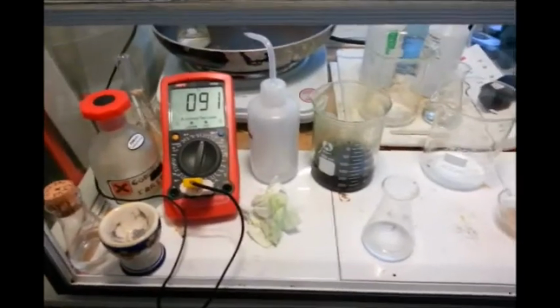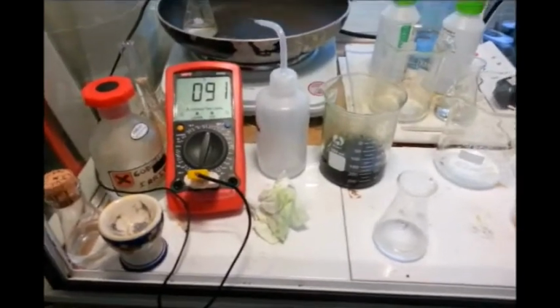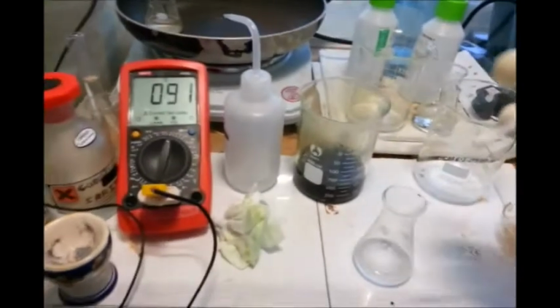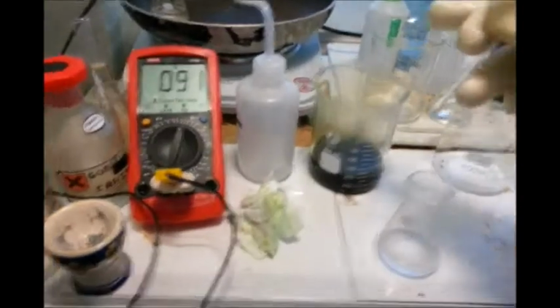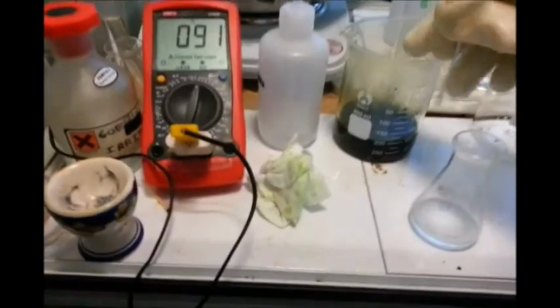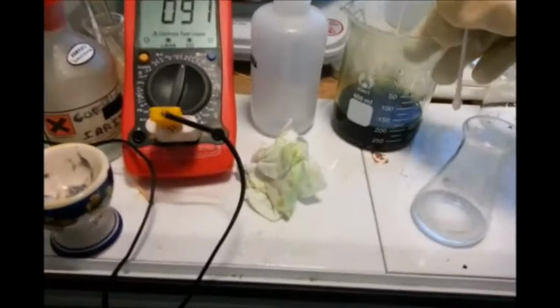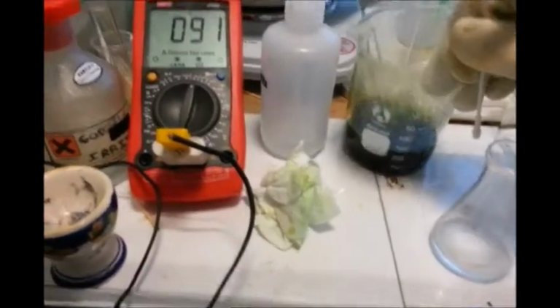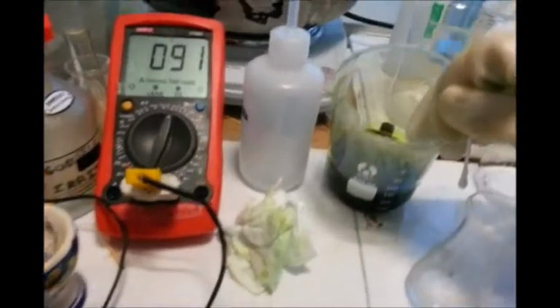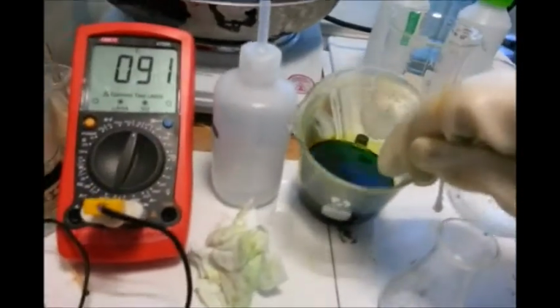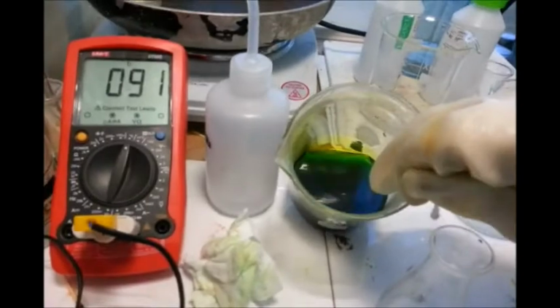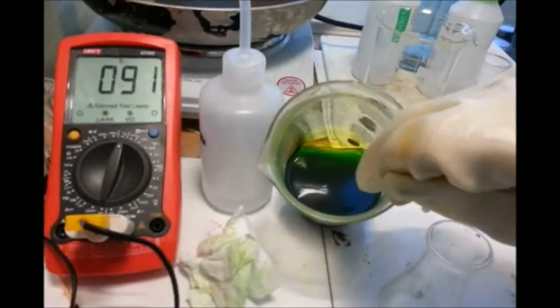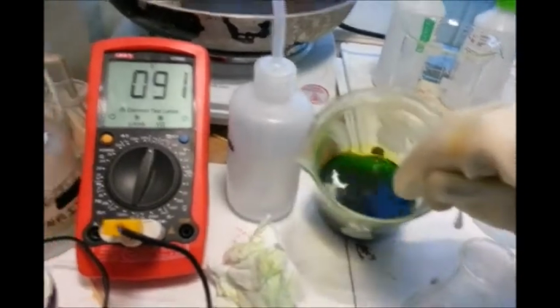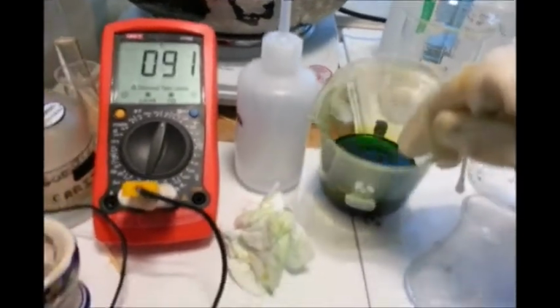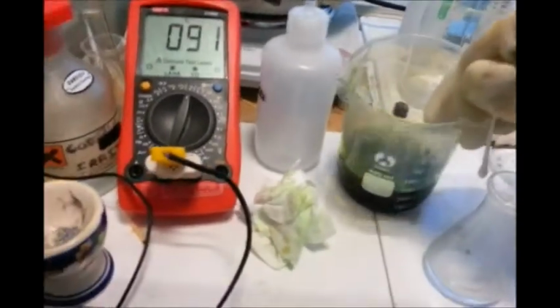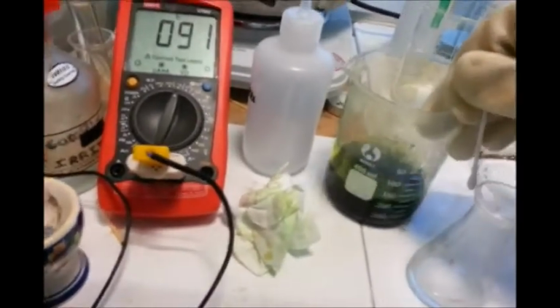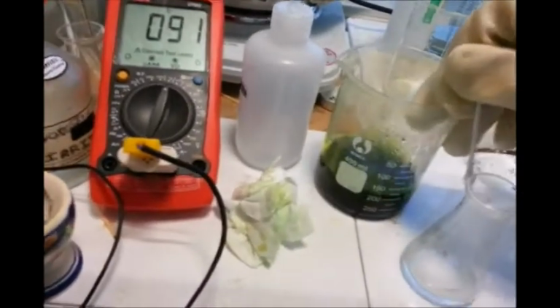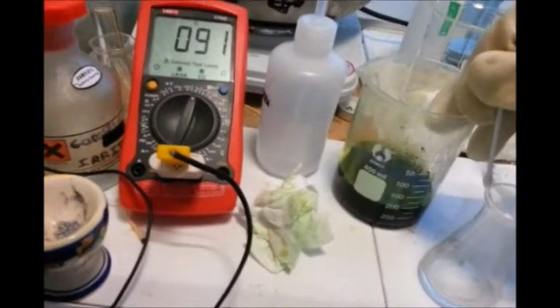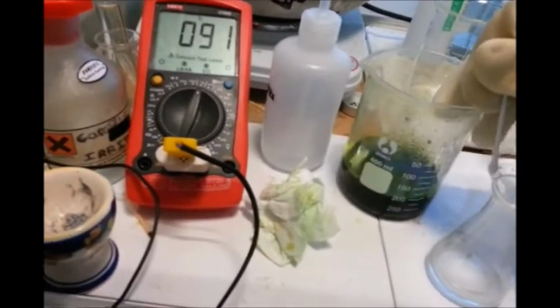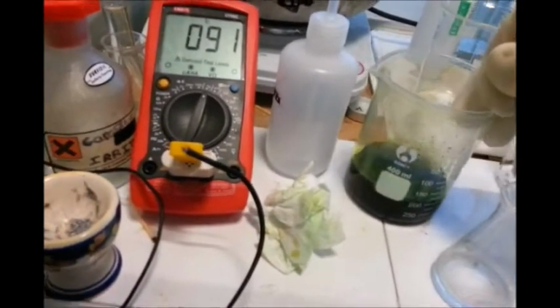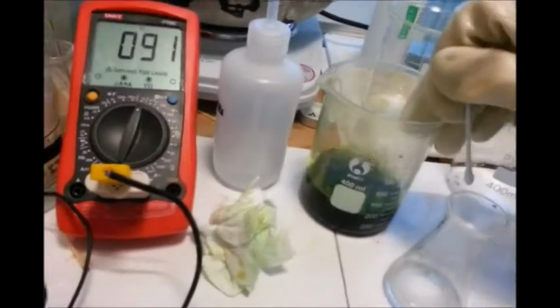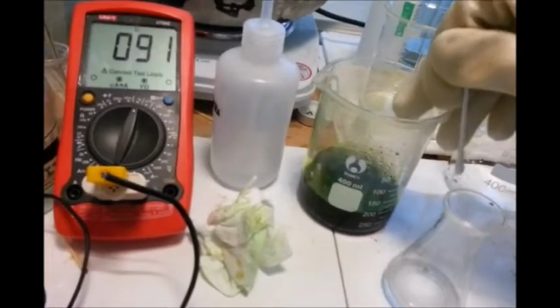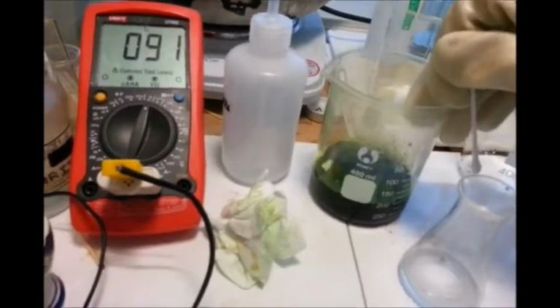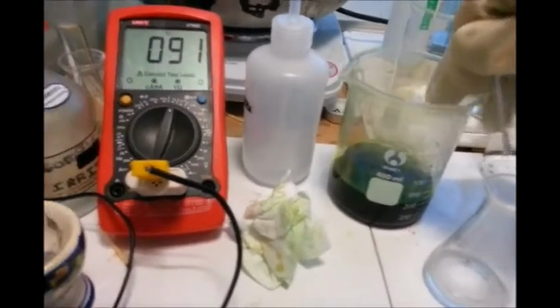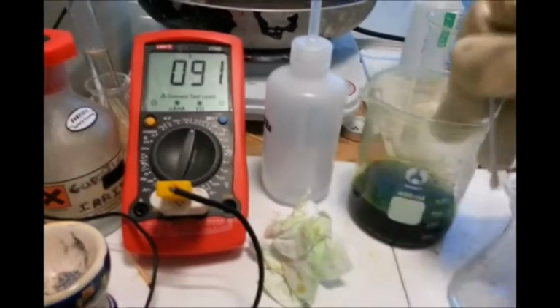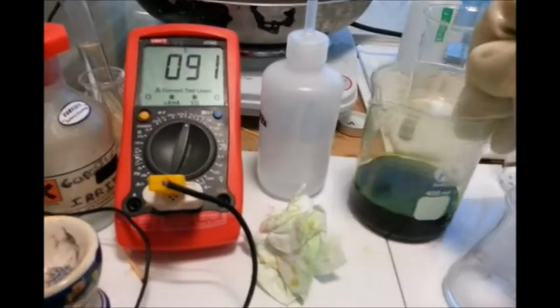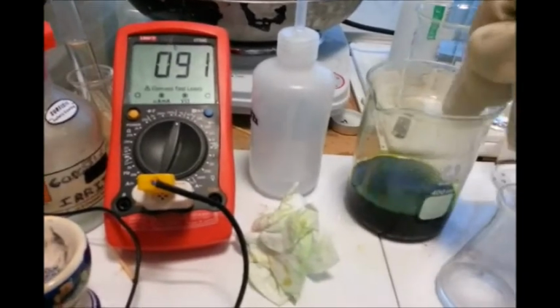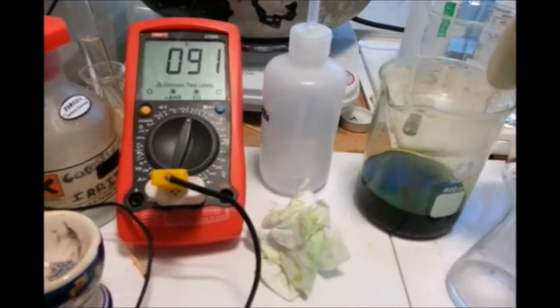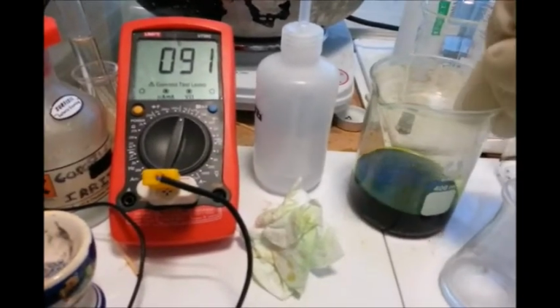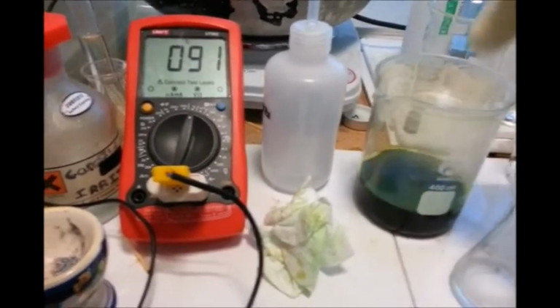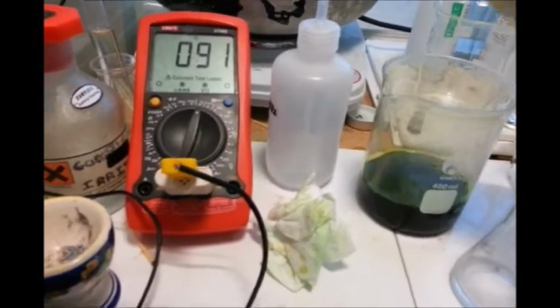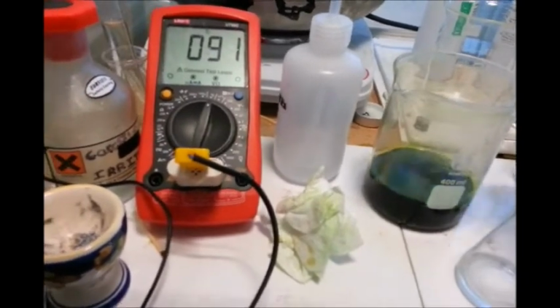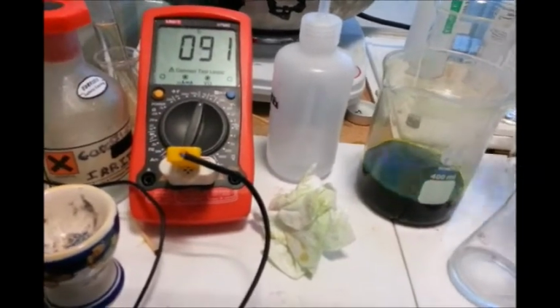Now we've got our solution — all the pins are now dissolved in there. As you'll see I've moved to a bigger container; I had to add more acid and more water and so on to accommodate all of the metal ions.